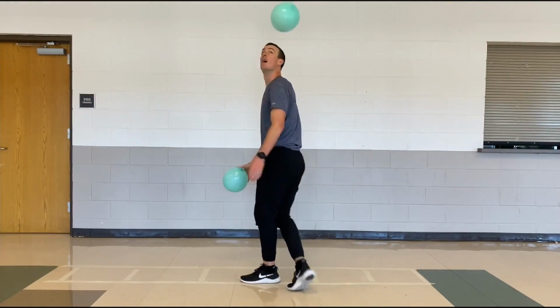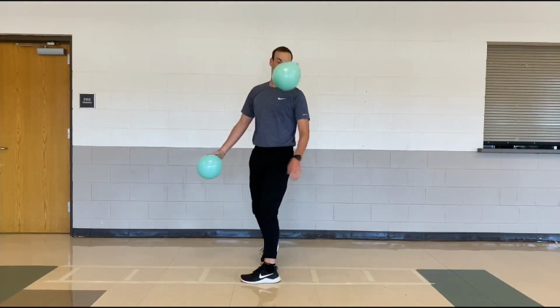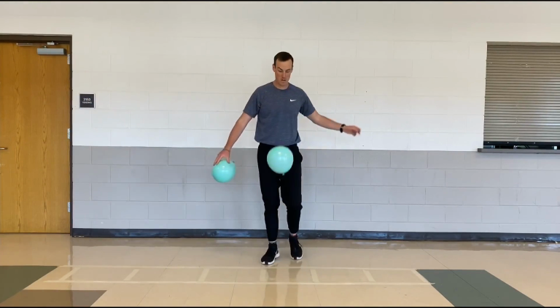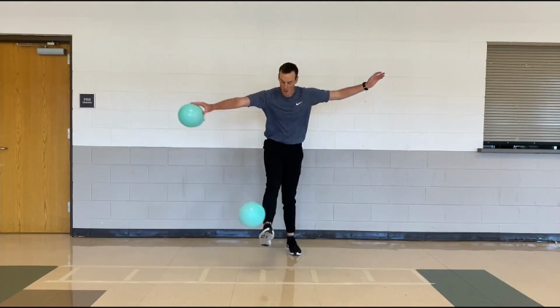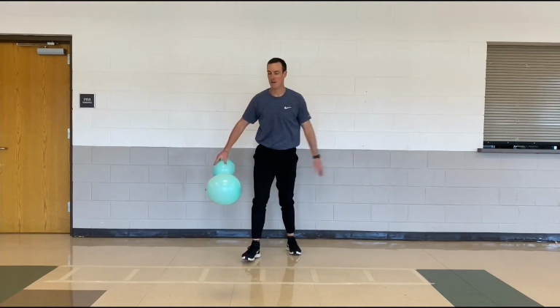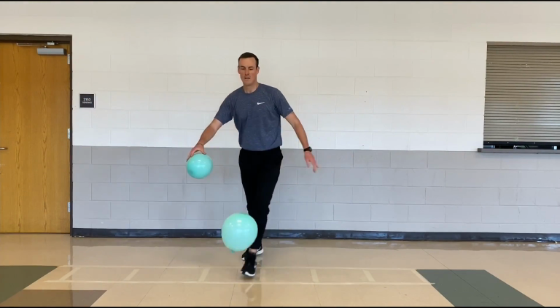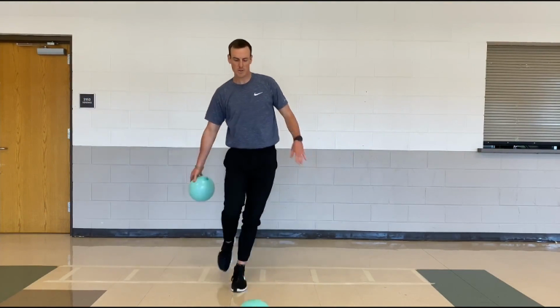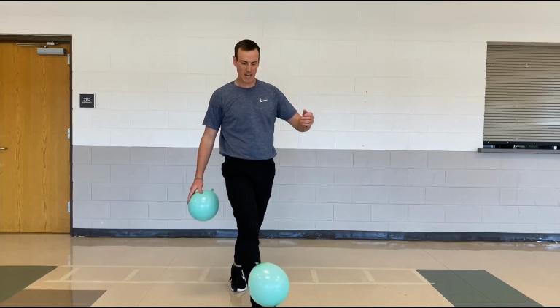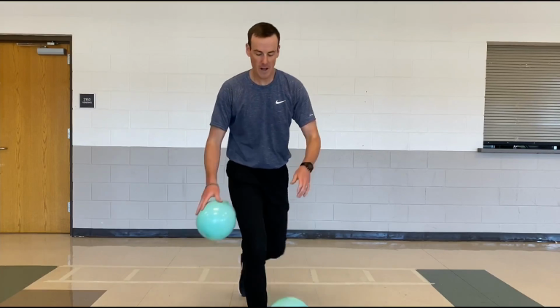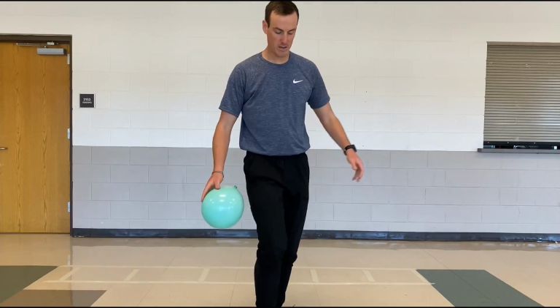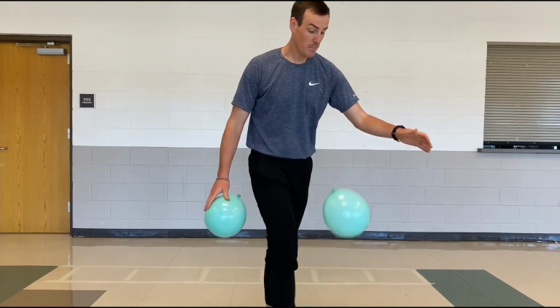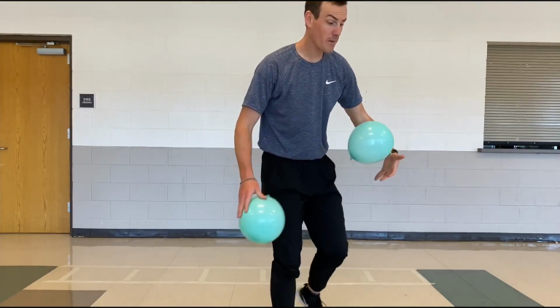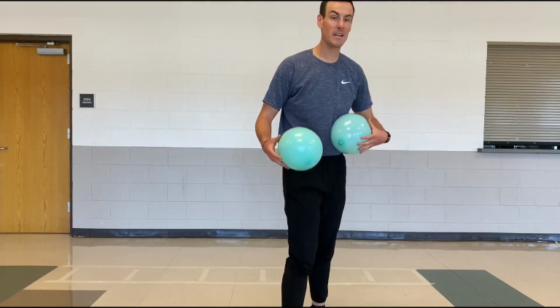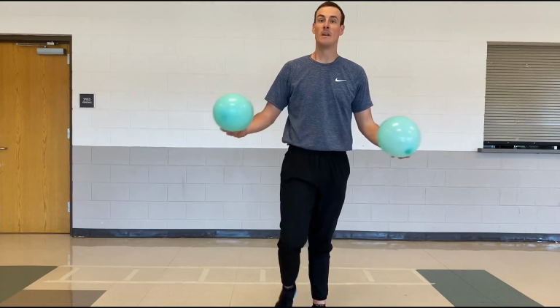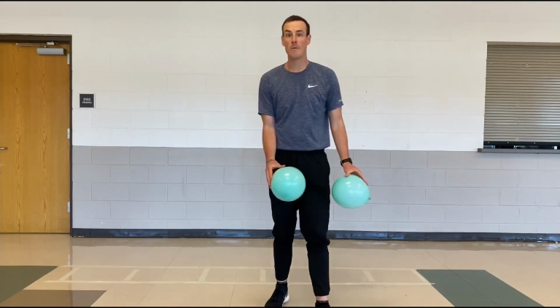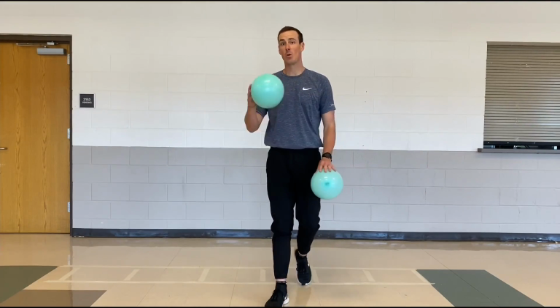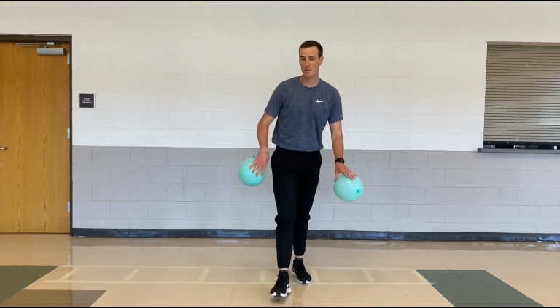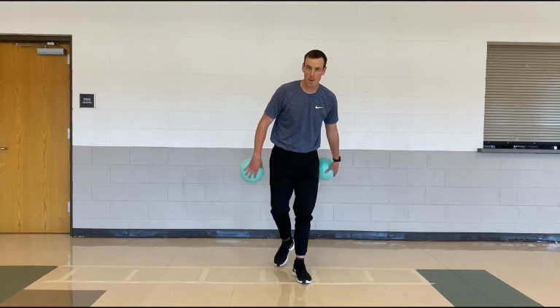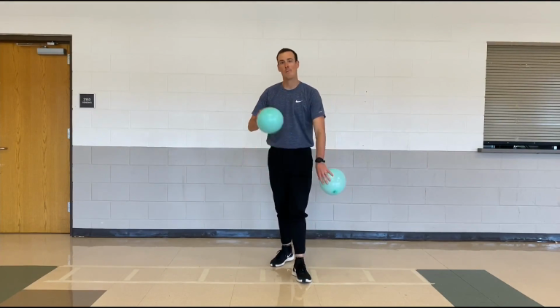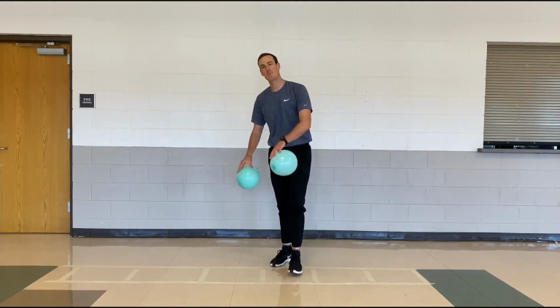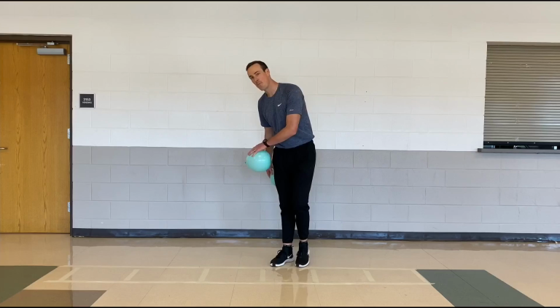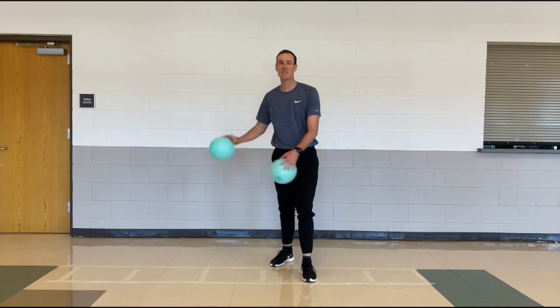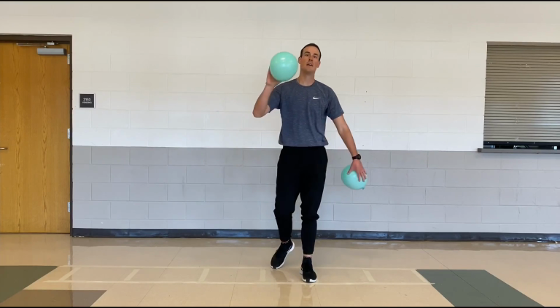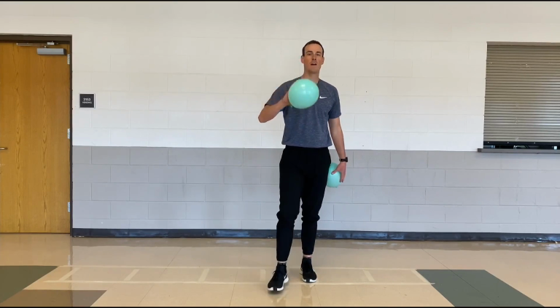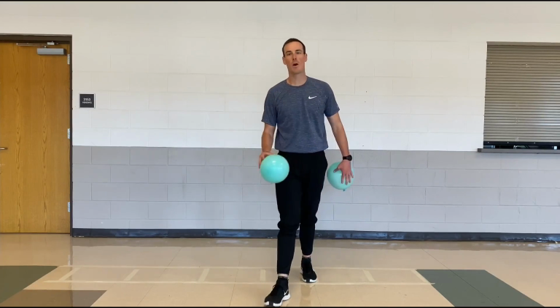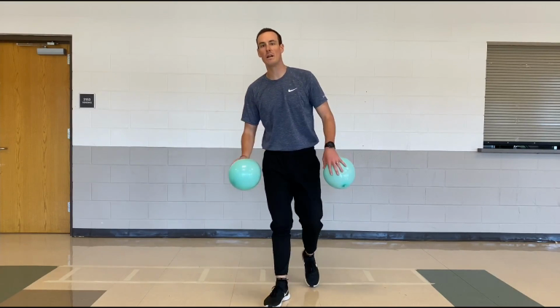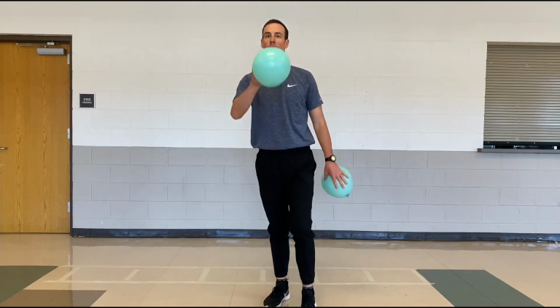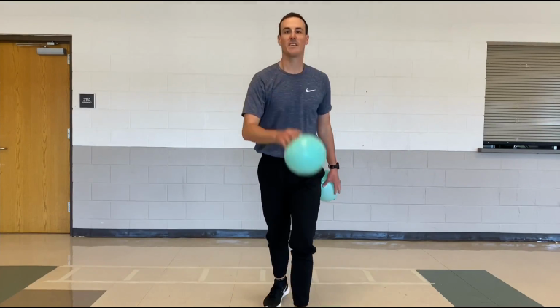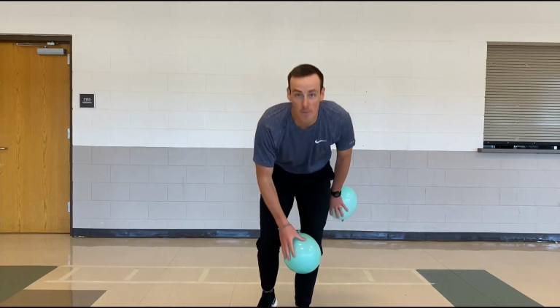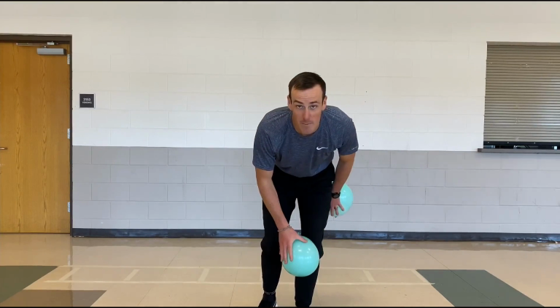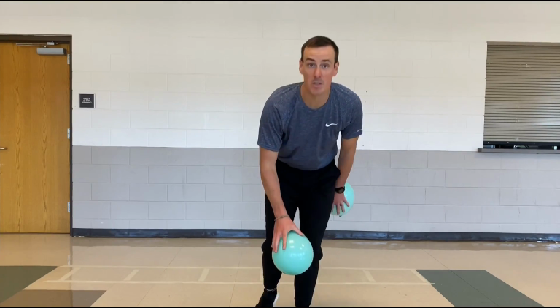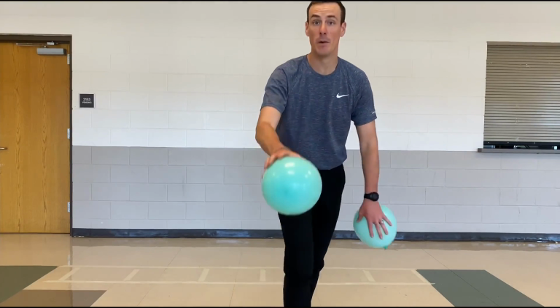Work on your bump — practice, practice, practice. That's volleyball part one. I'll see you for volleyball part two. Peace.